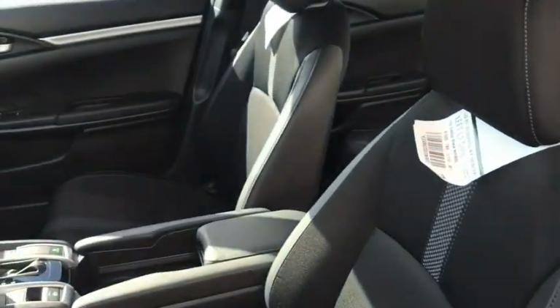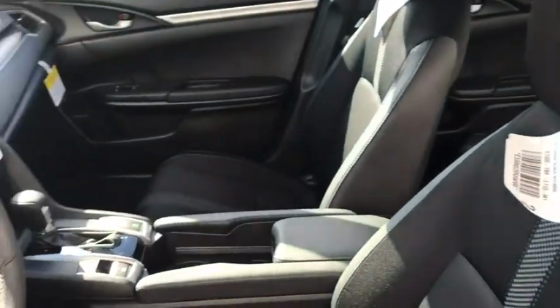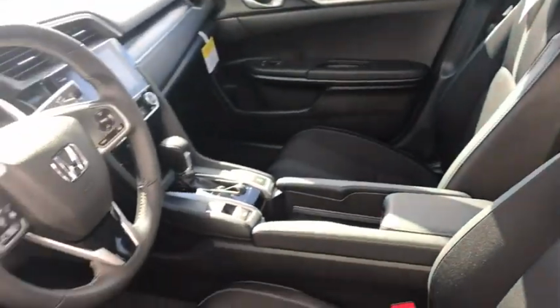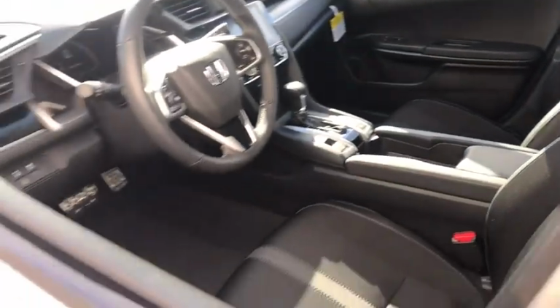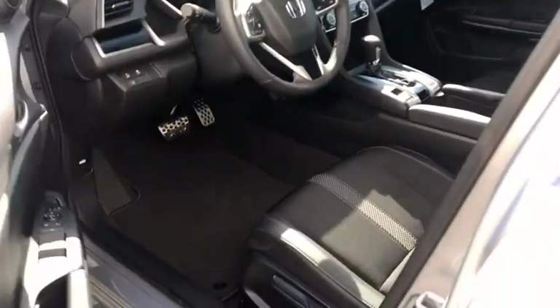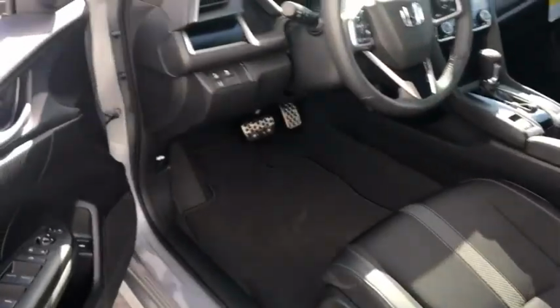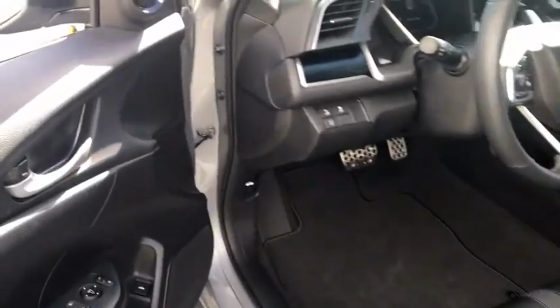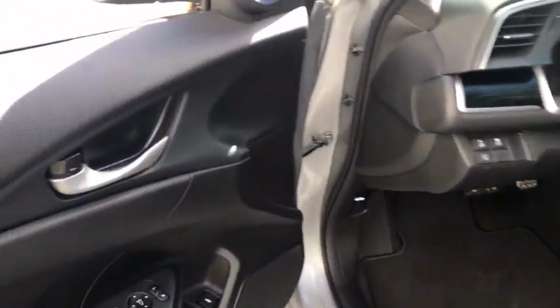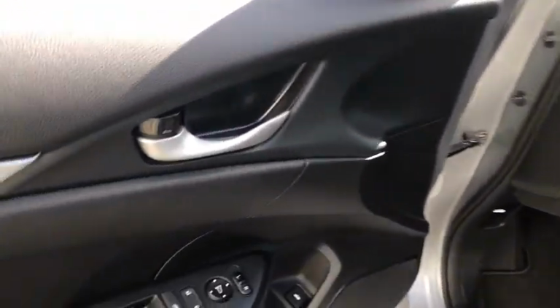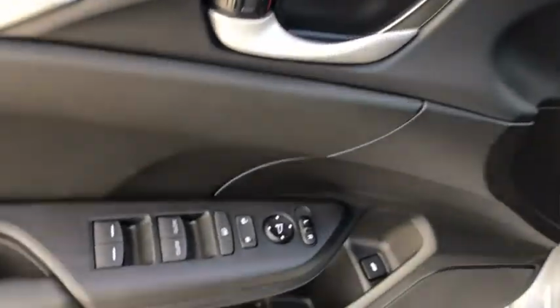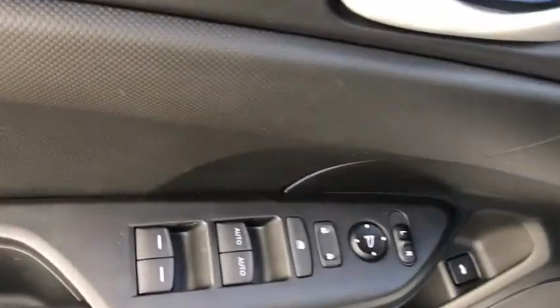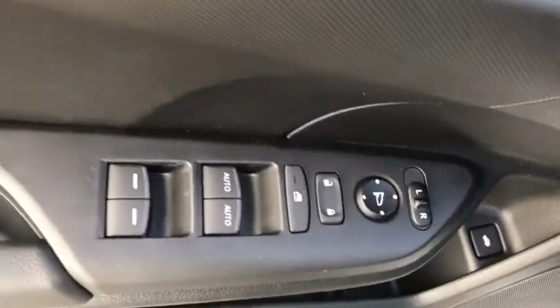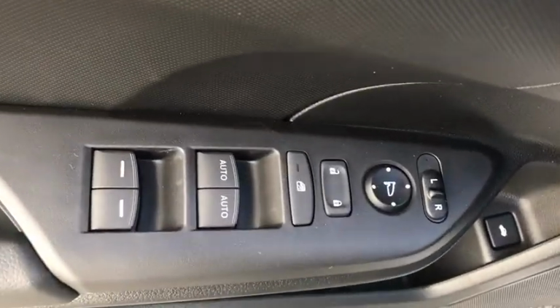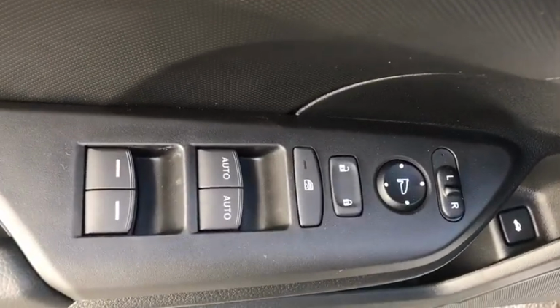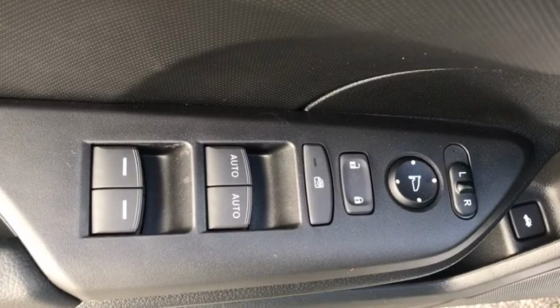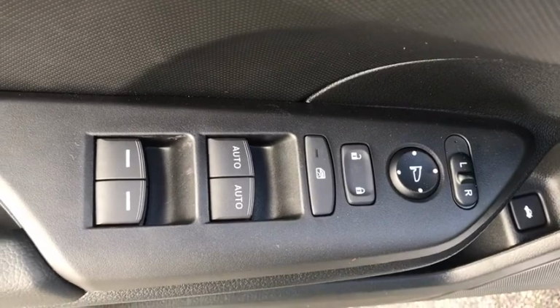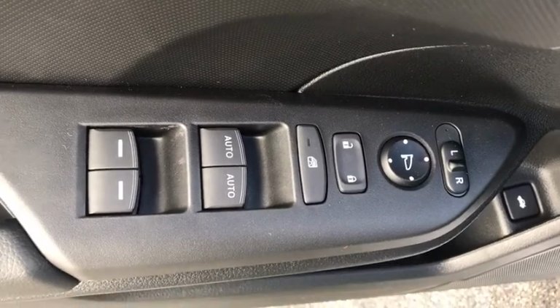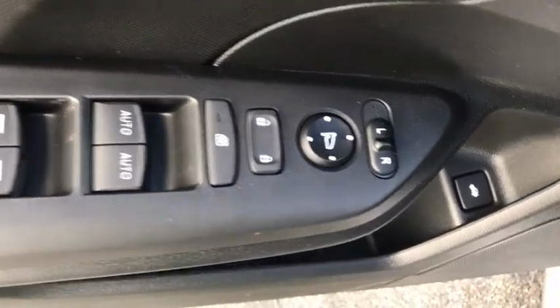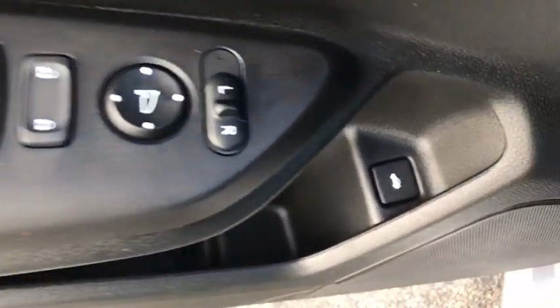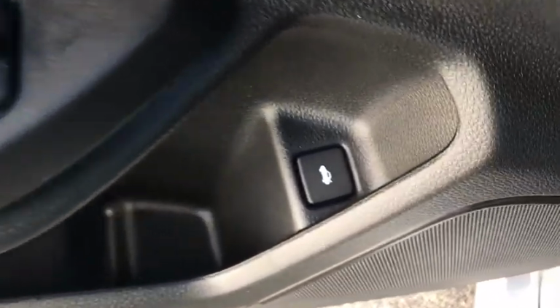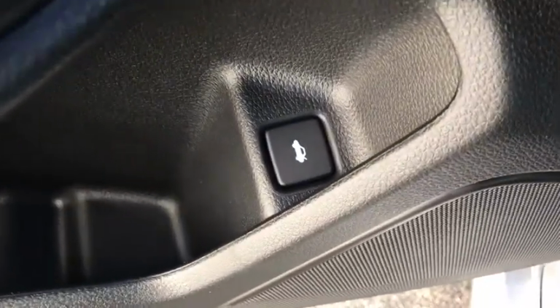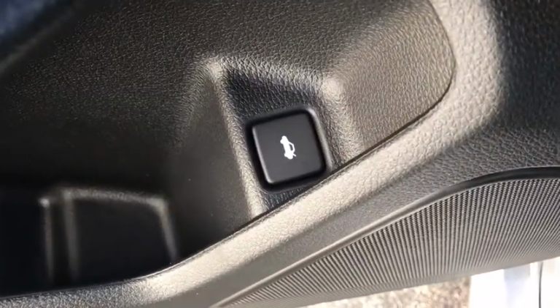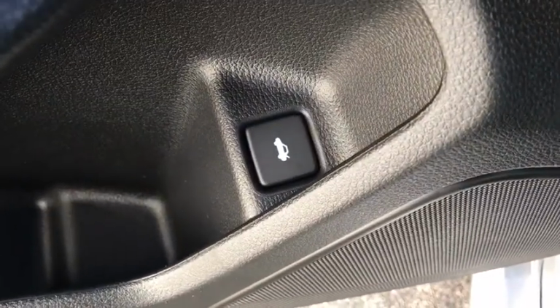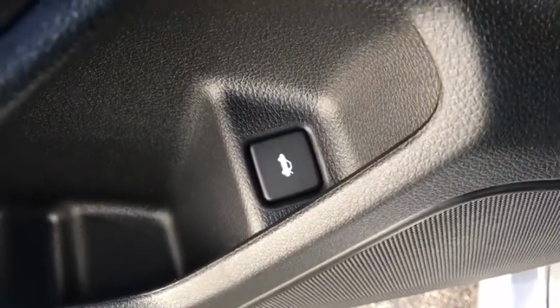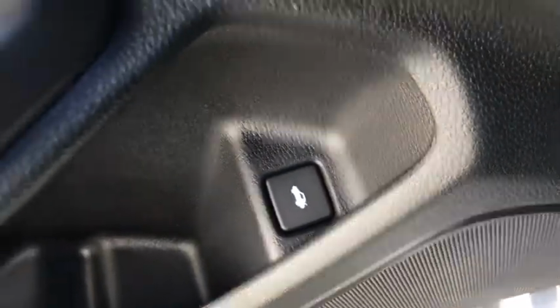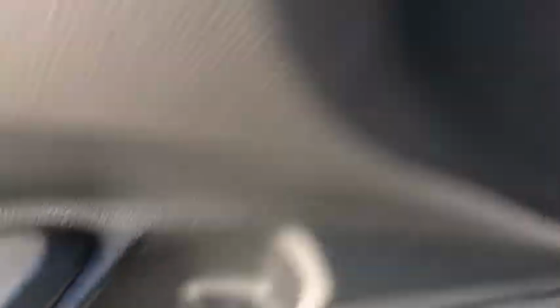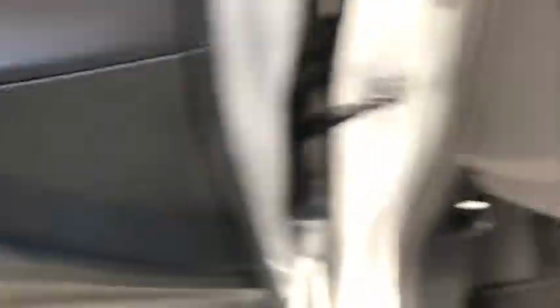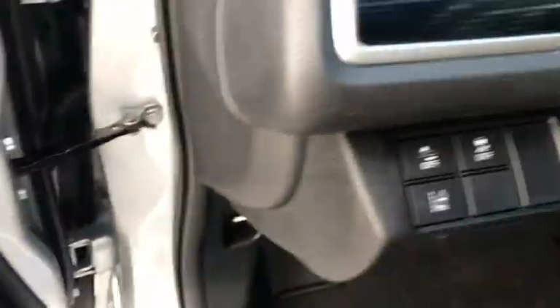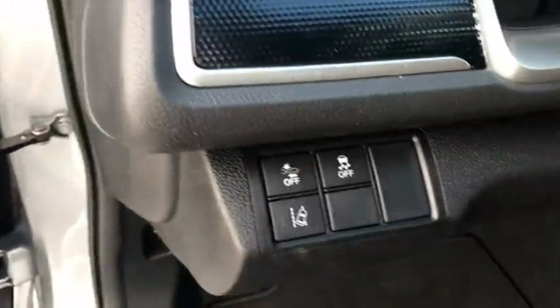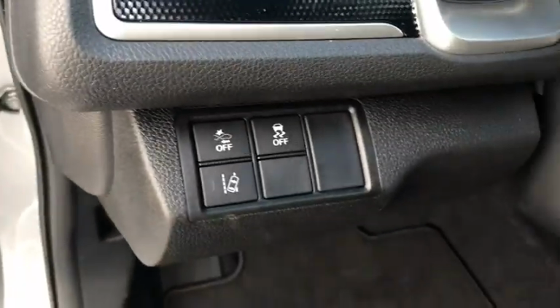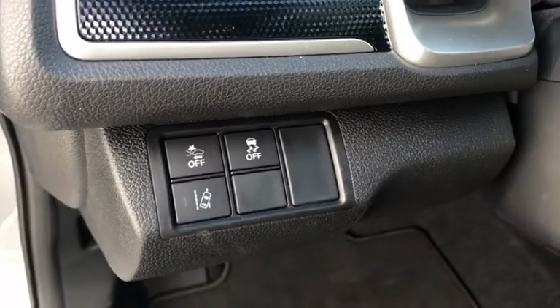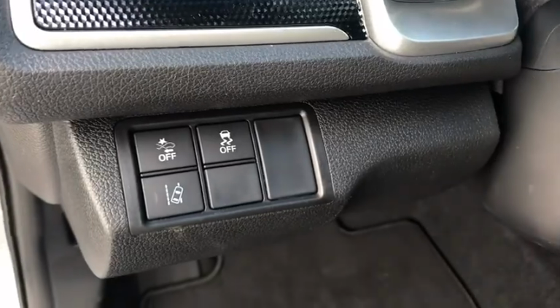Backup camera, leather wrapped steering wheel, front wheel drive, trip computer, fog lights, outside temperature gauge, day and night rear view mirror, automatic air conditioning.